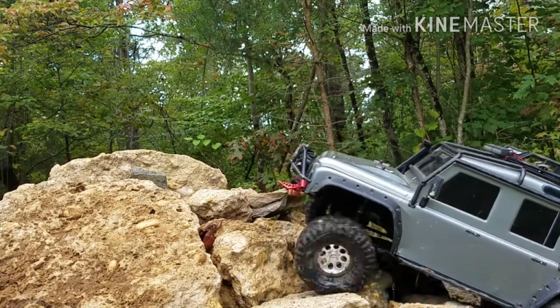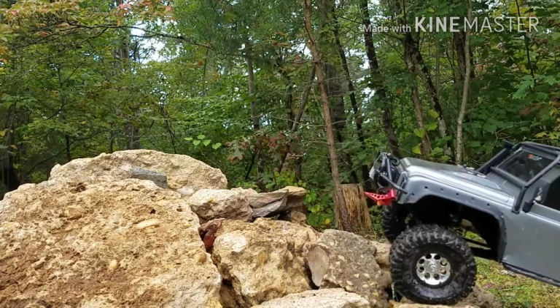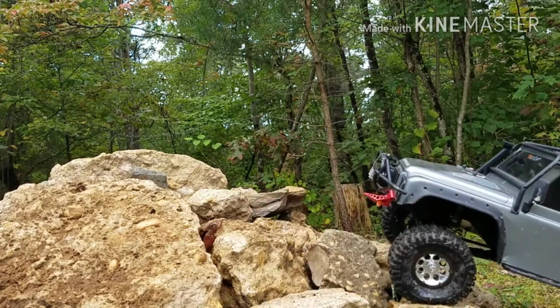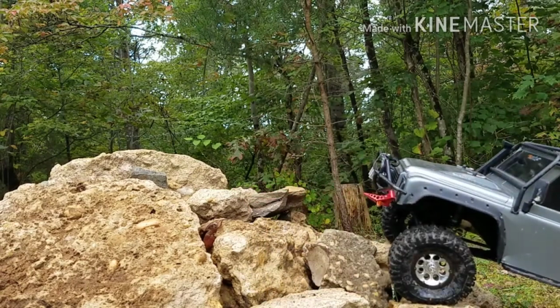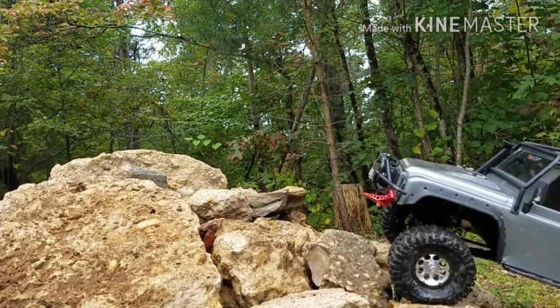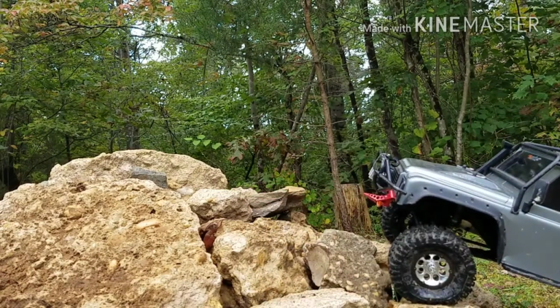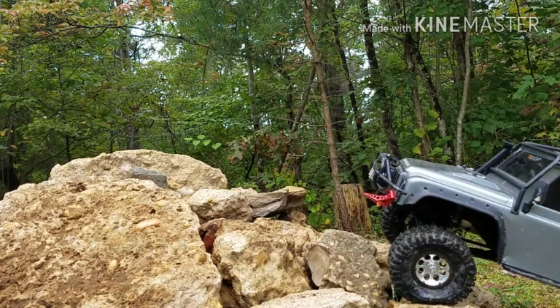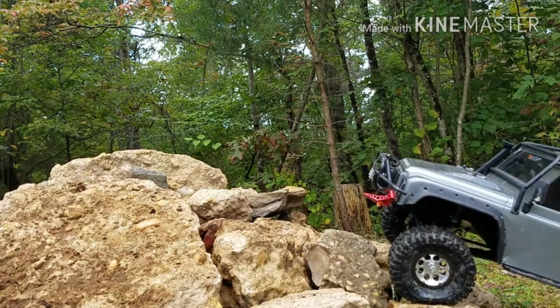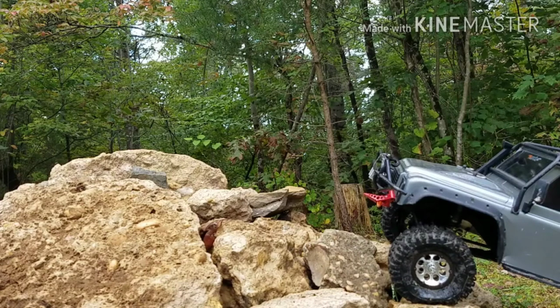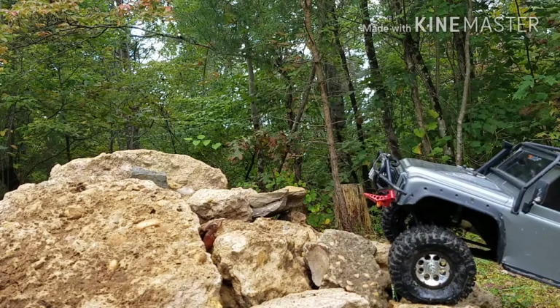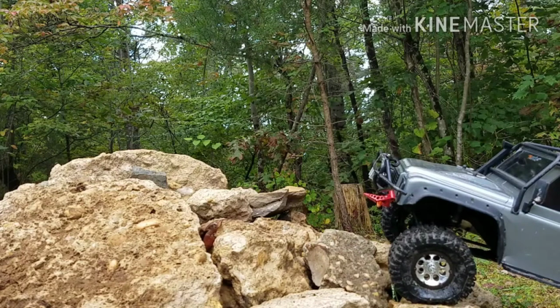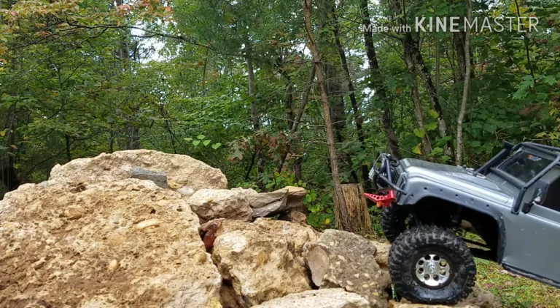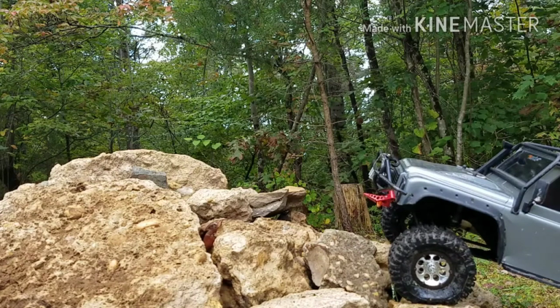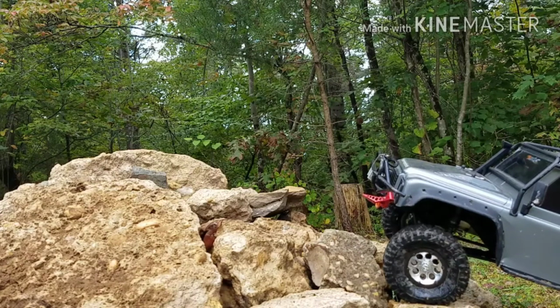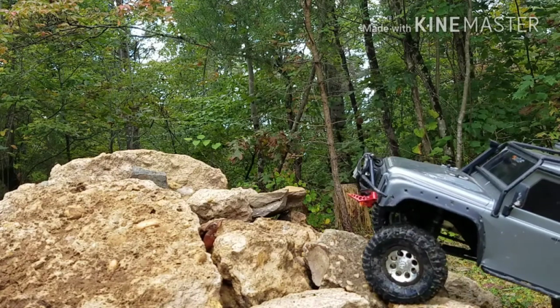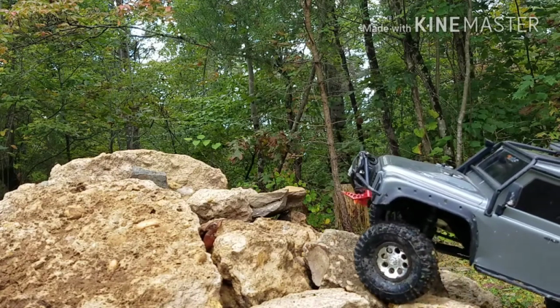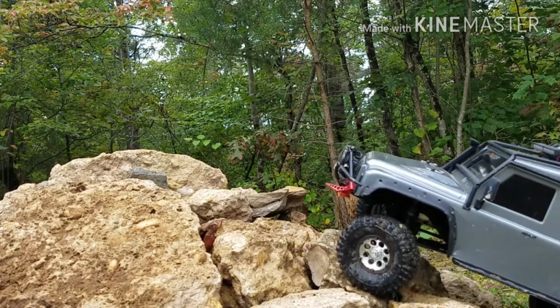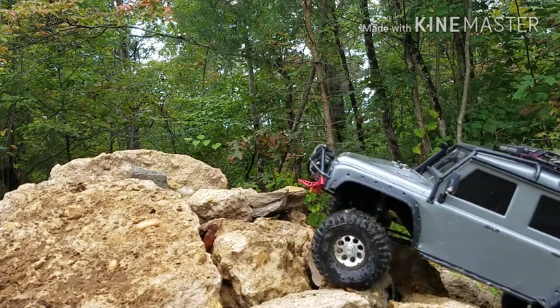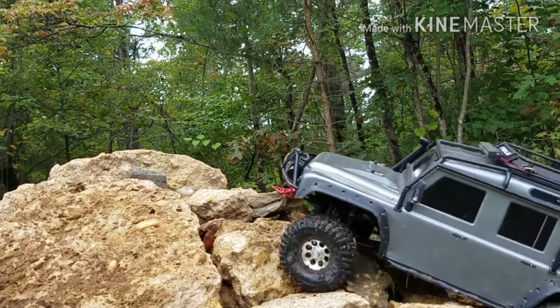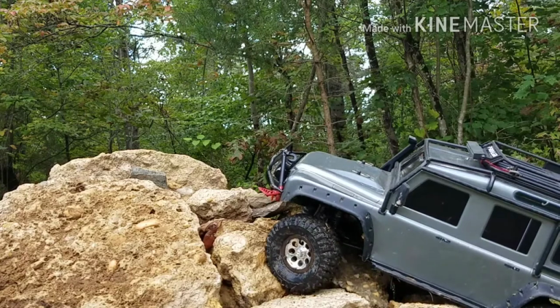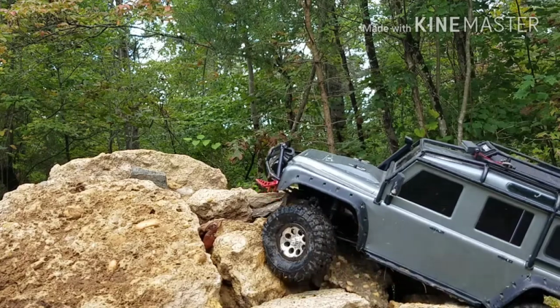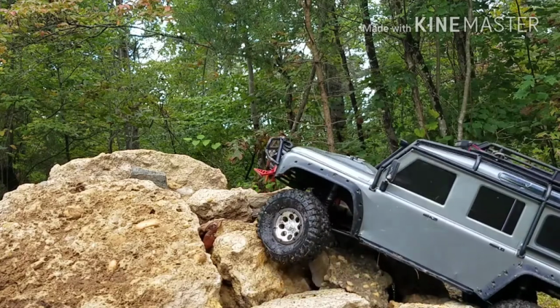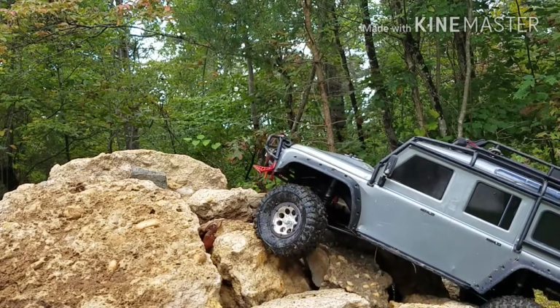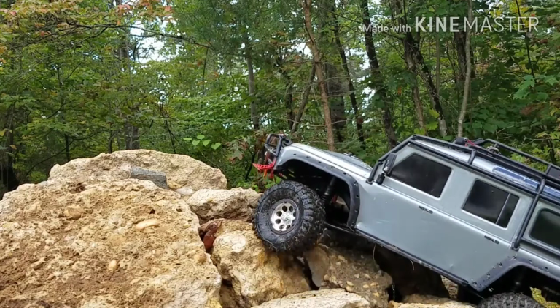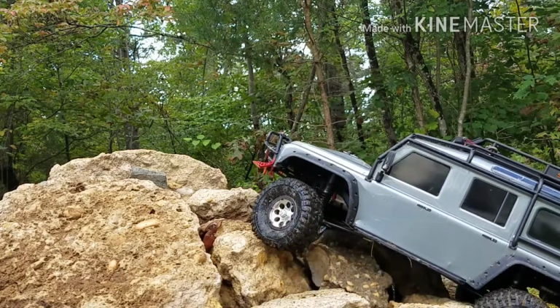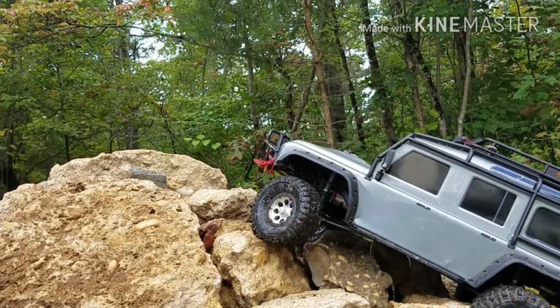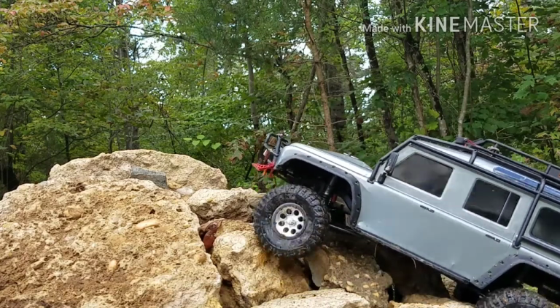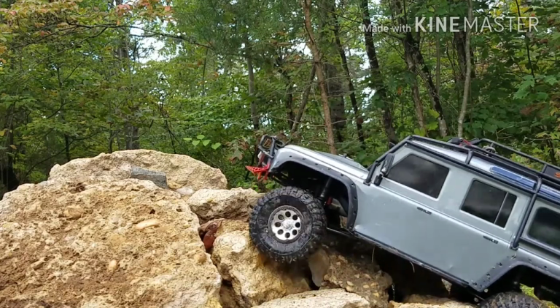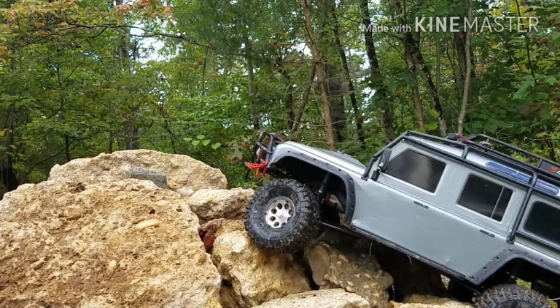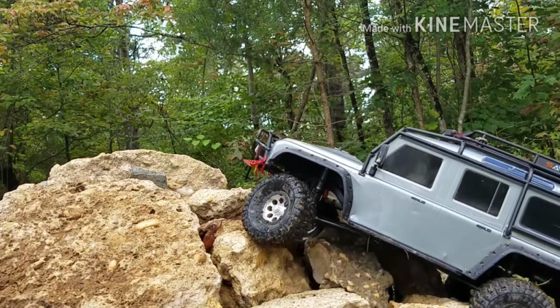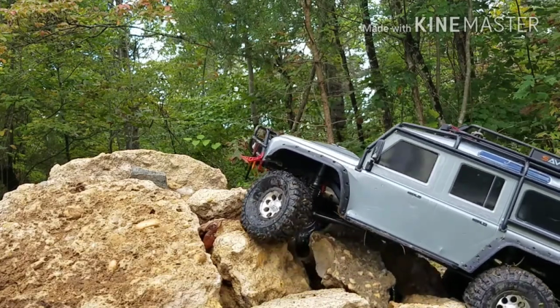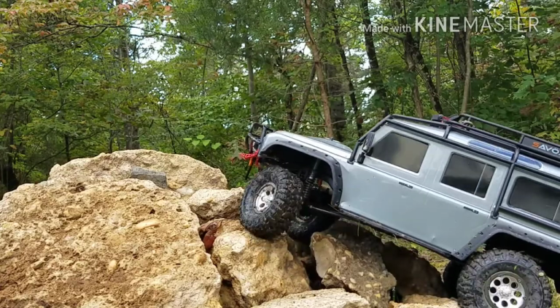I'm in high gear. Don't crawl in high gear — it's not a good idea. Alright, low gear. Lock diffs.